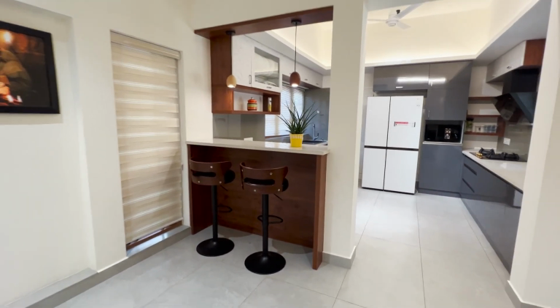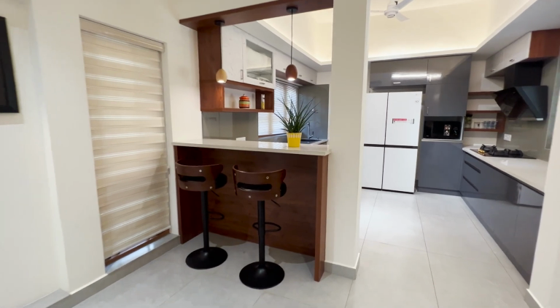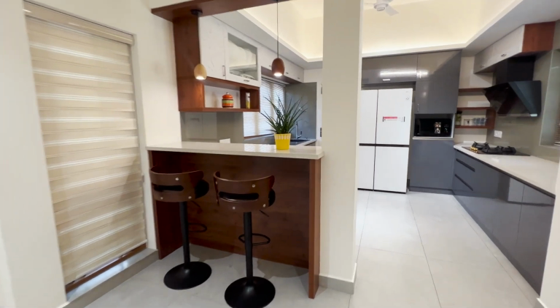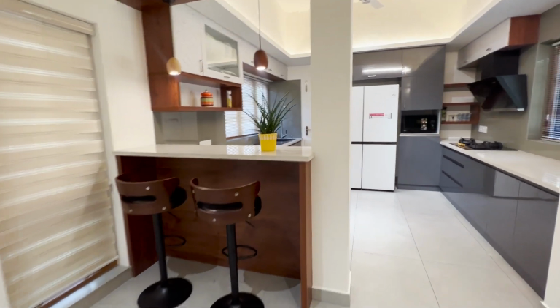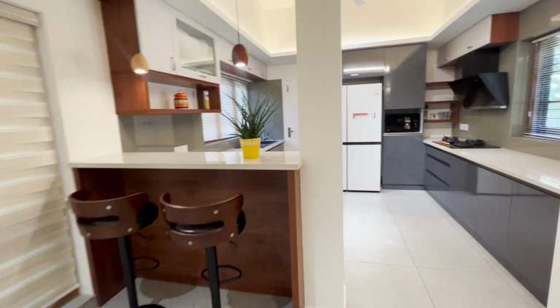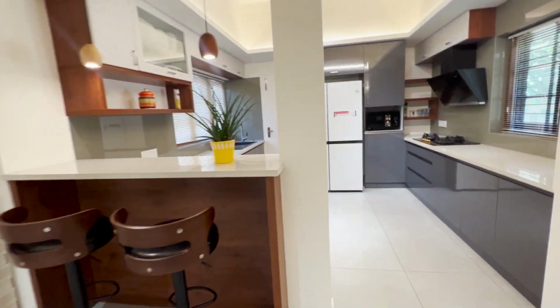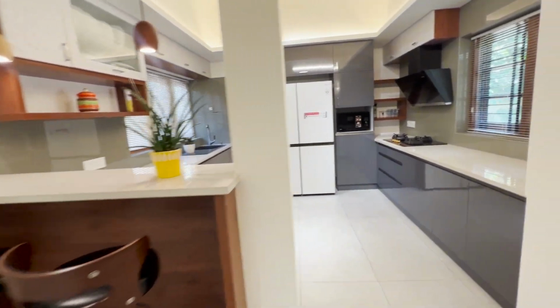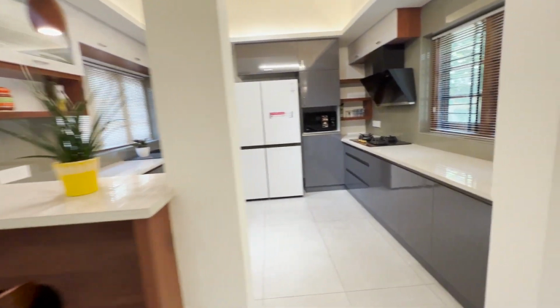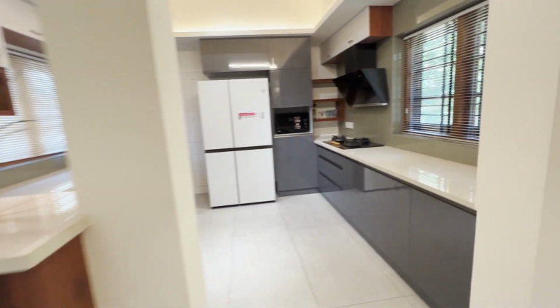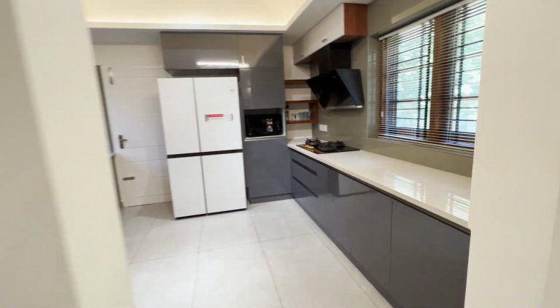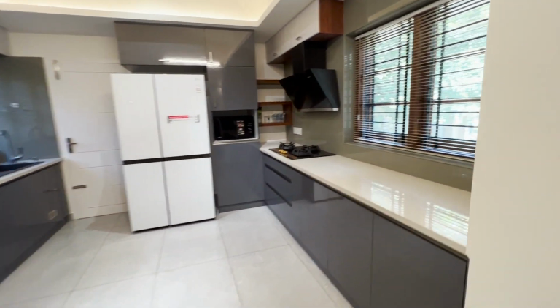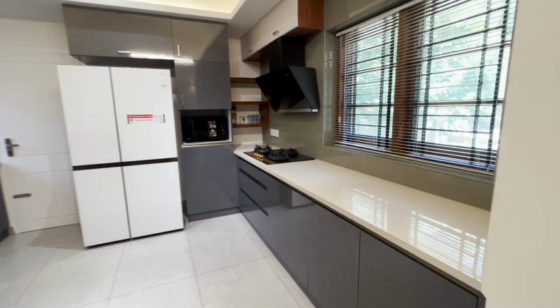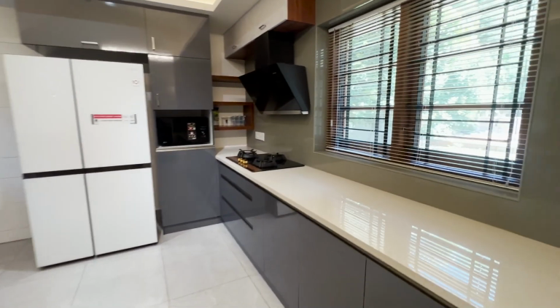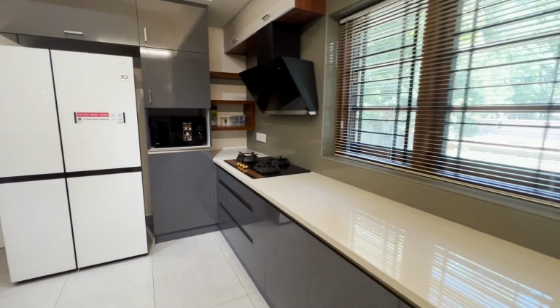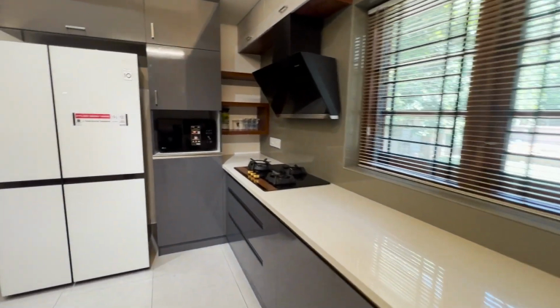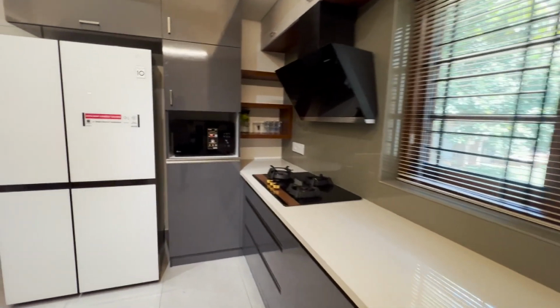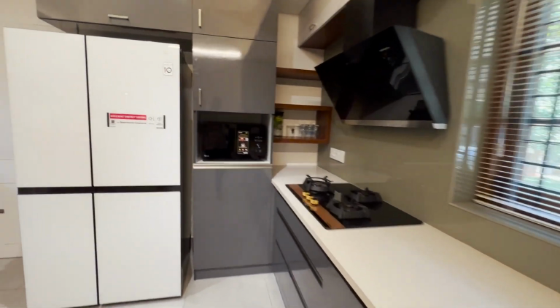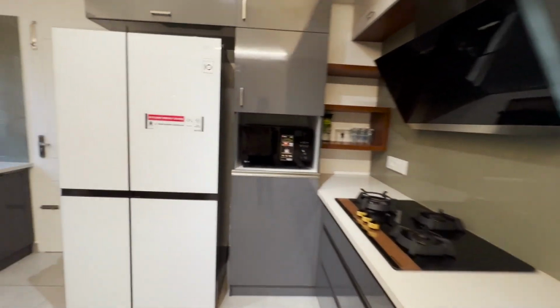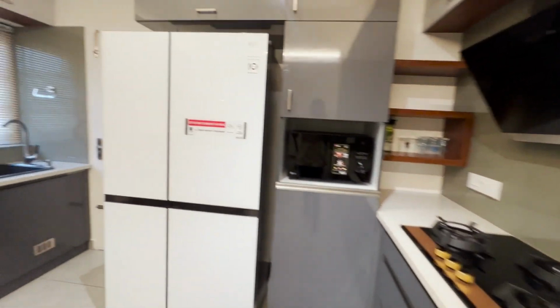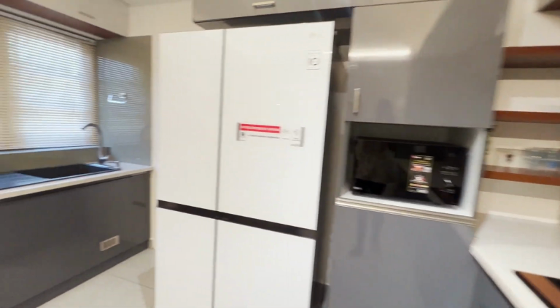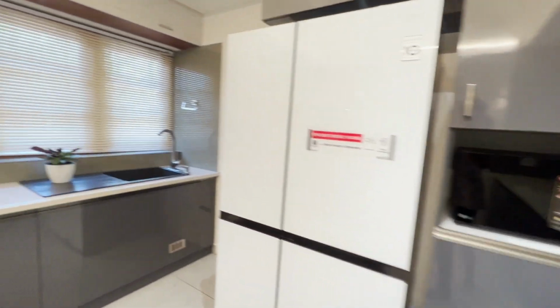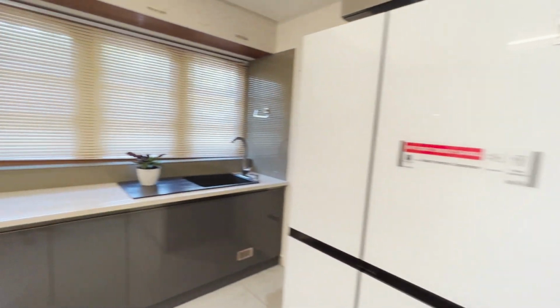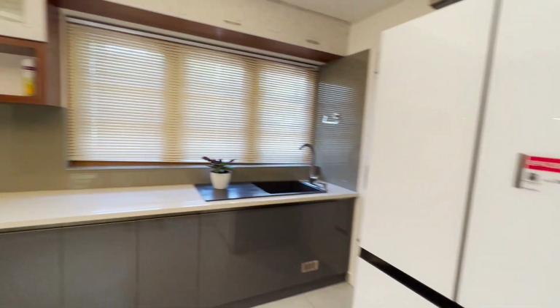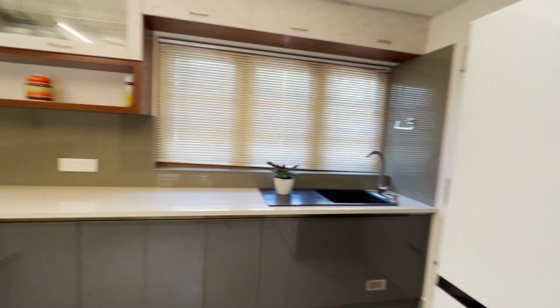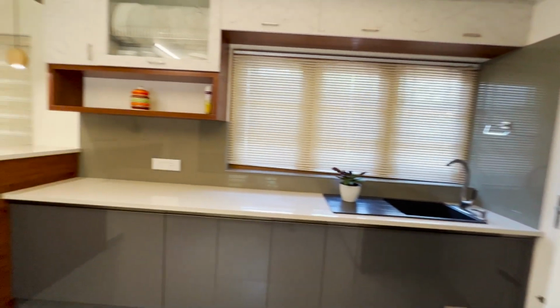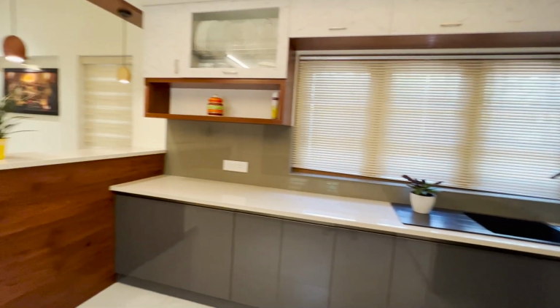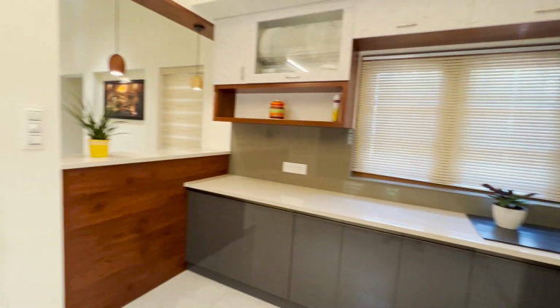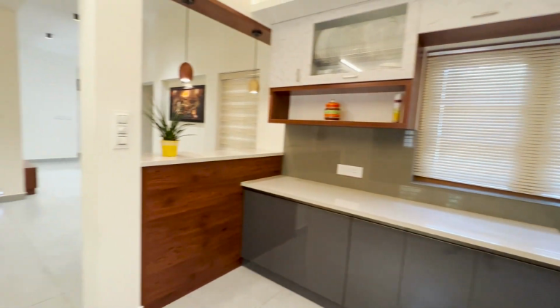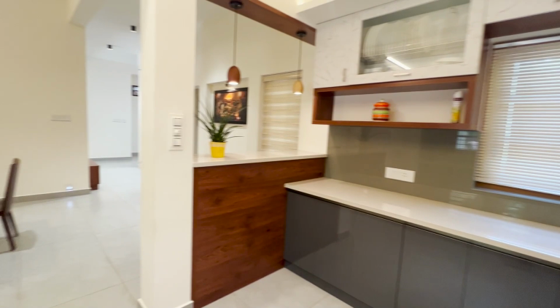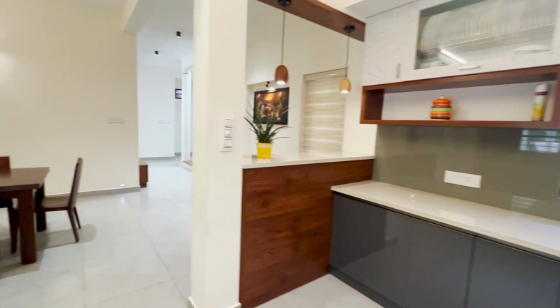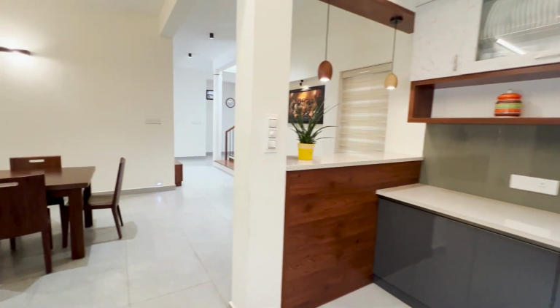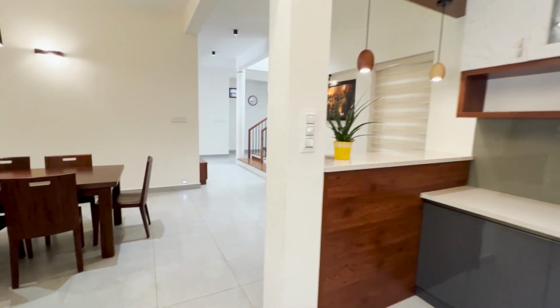This is a small kitchen designed with all facilities. A bar counter table, kitchen cupboards, hood and knob, double door fridge, and wash basin are included in this kitchen.